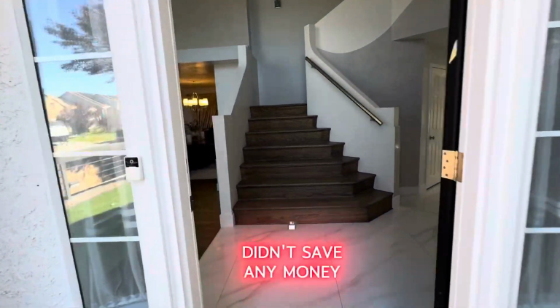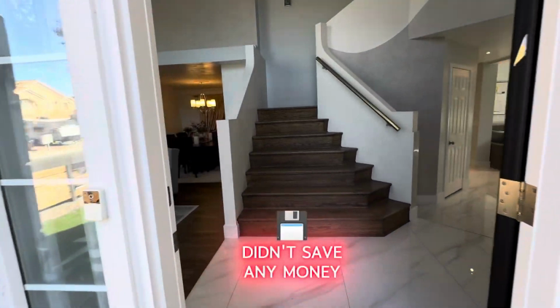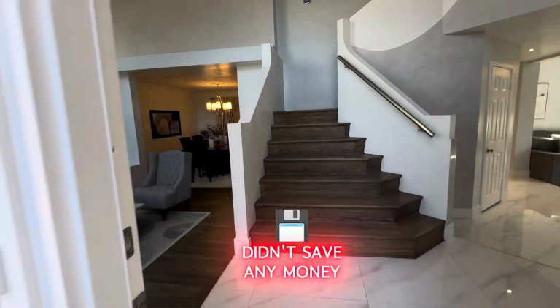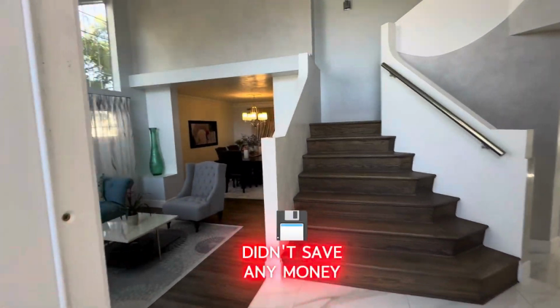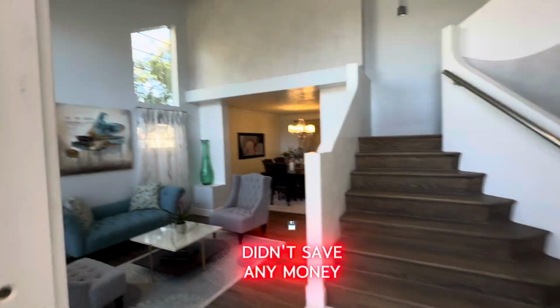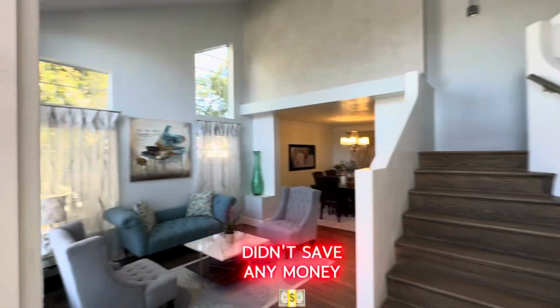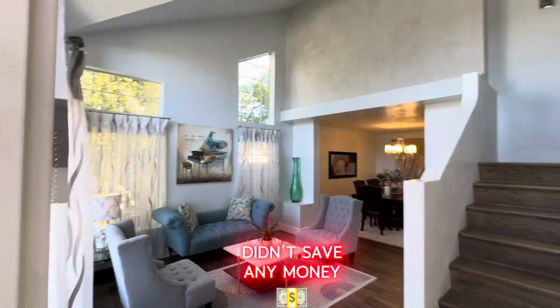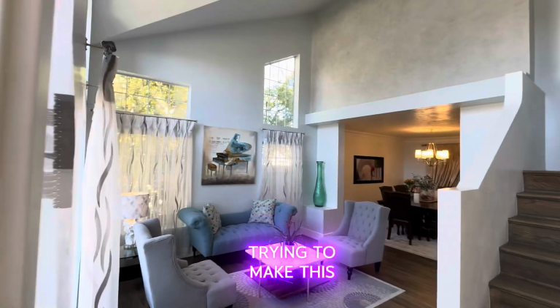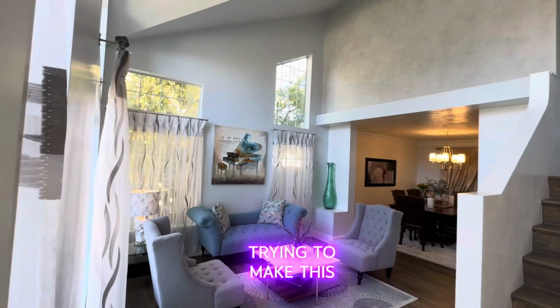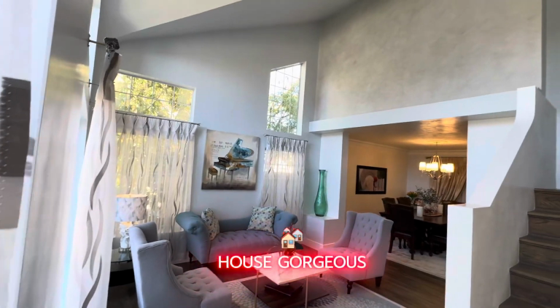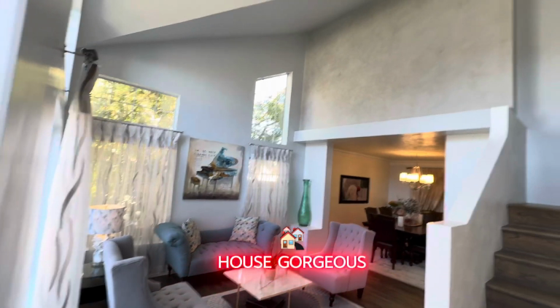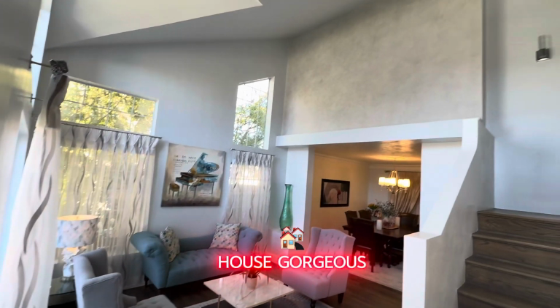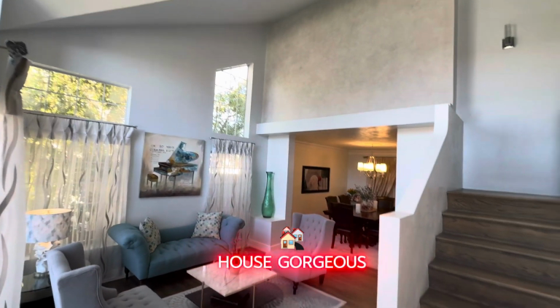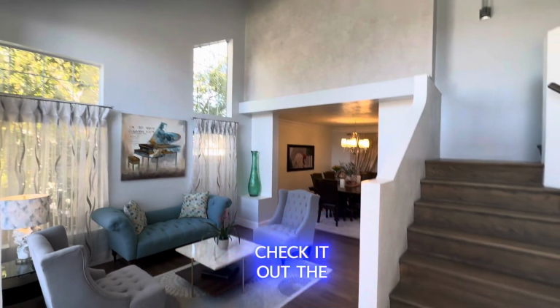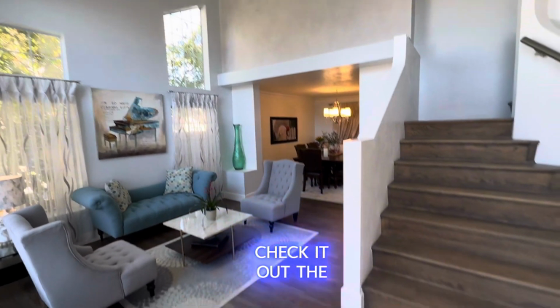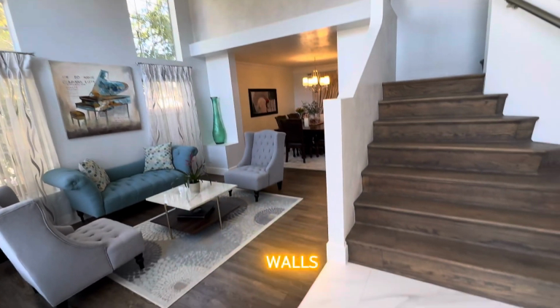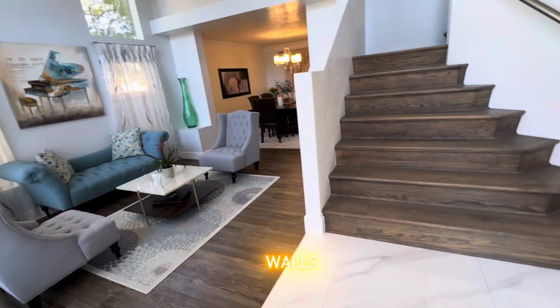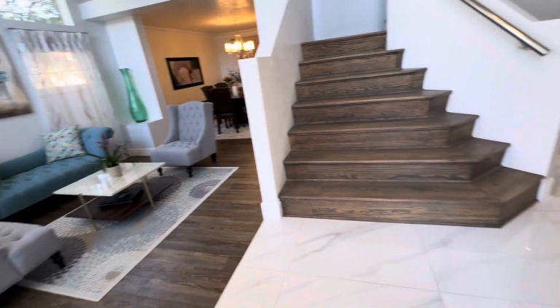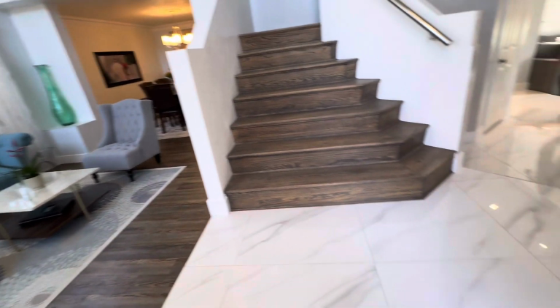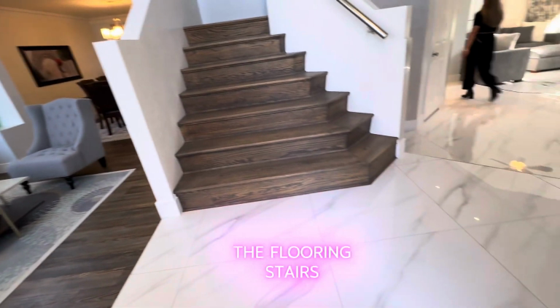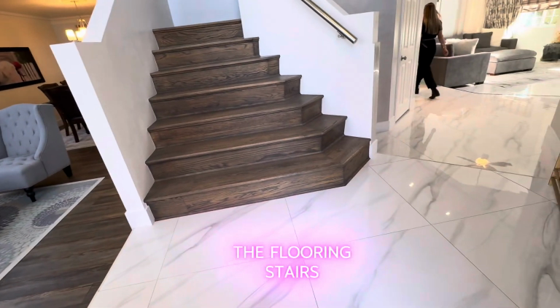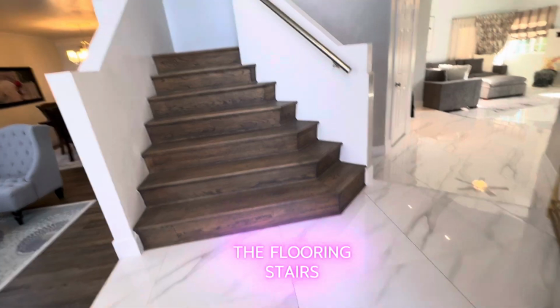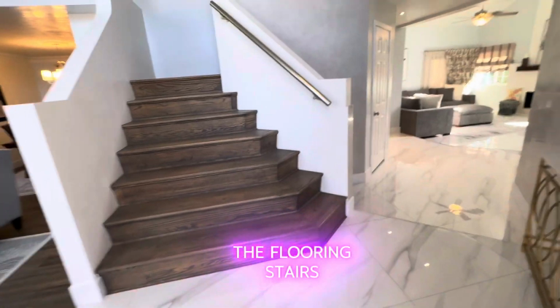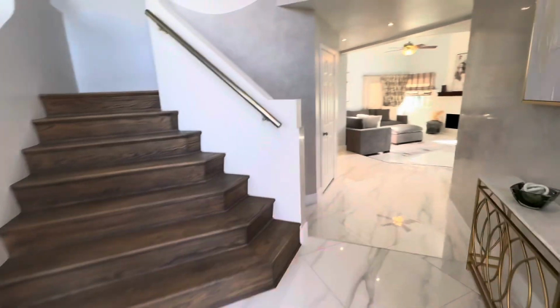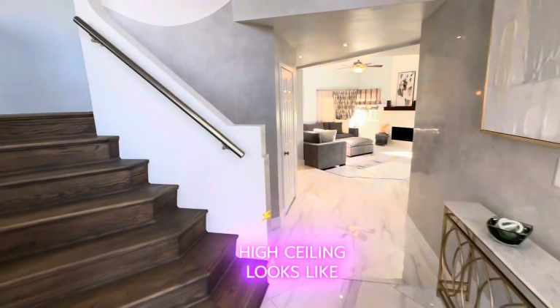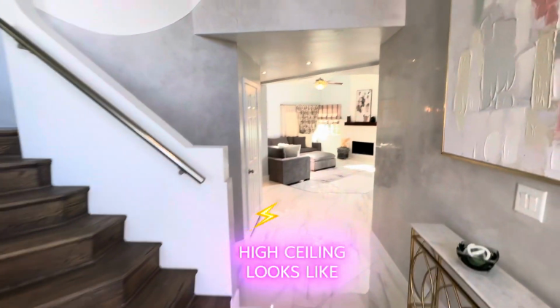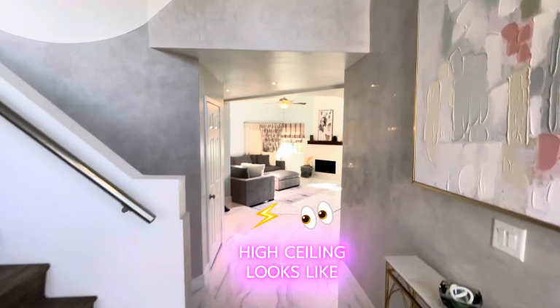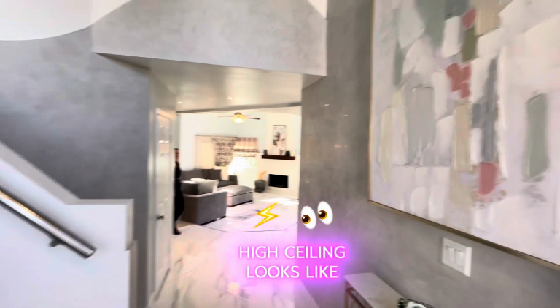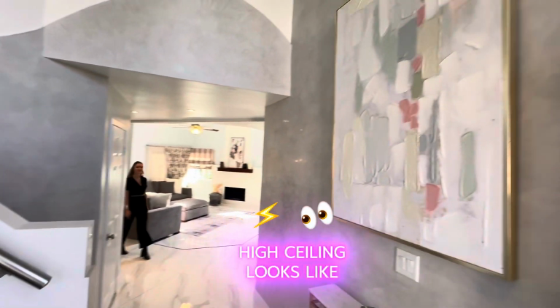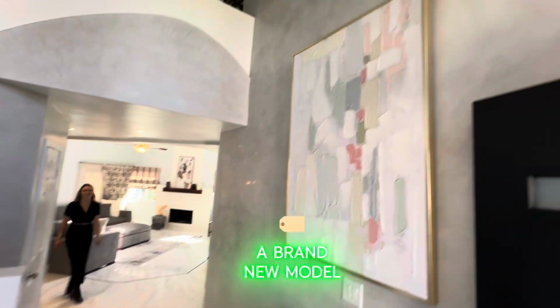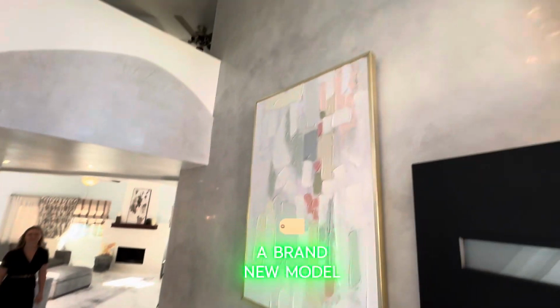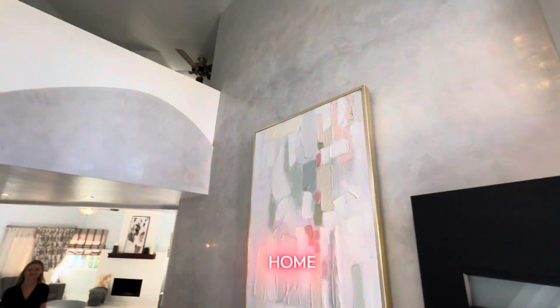They didn't save any money trying to make this house gorgeous. Check out the walls, the flooring, the stairs, high ceilings — it's like a brand new model home.